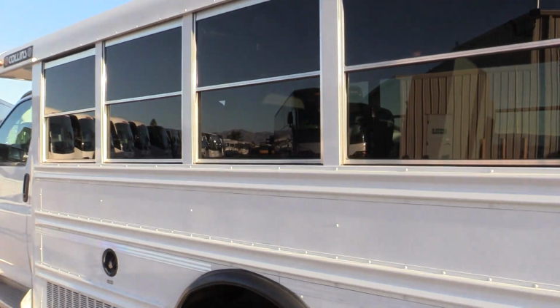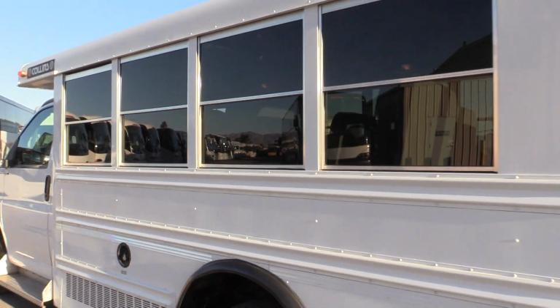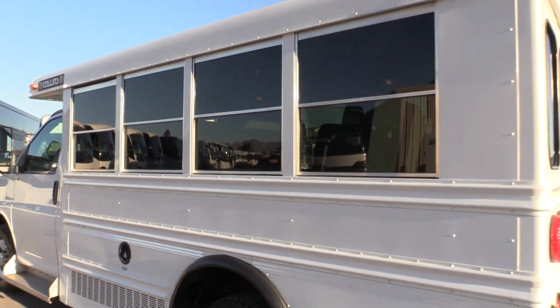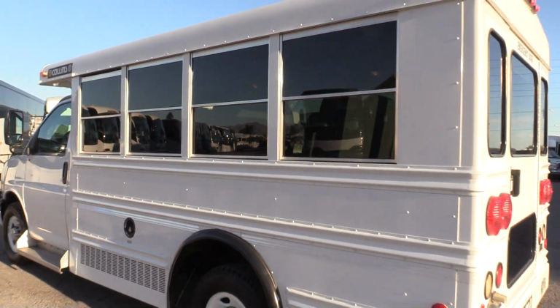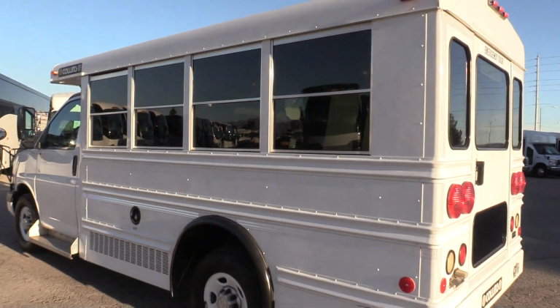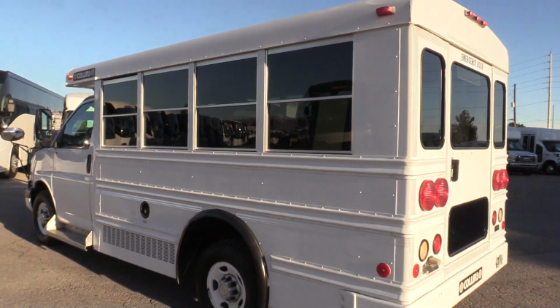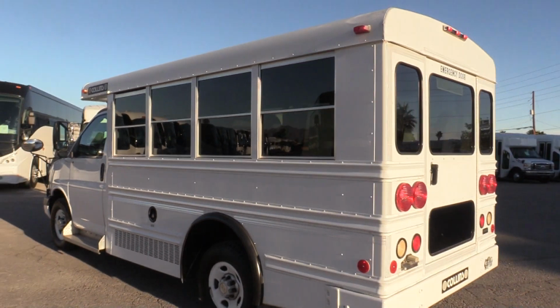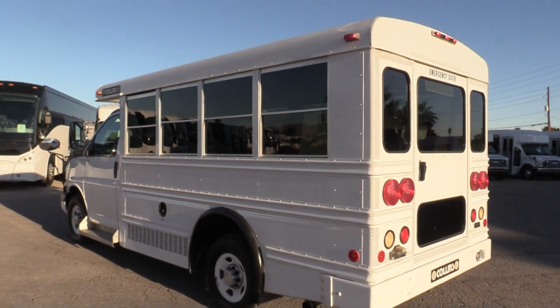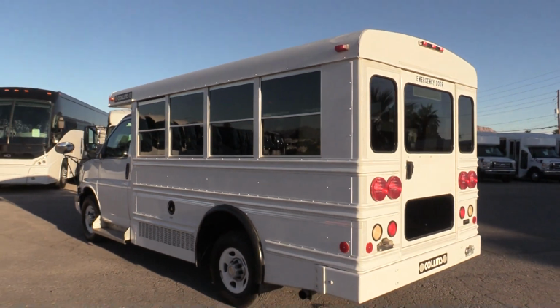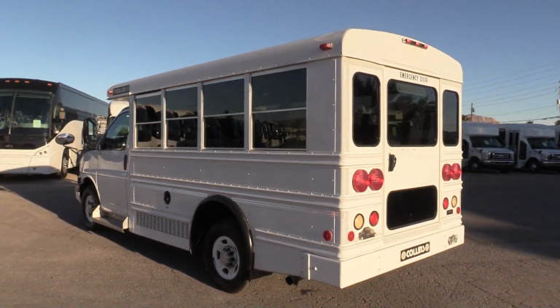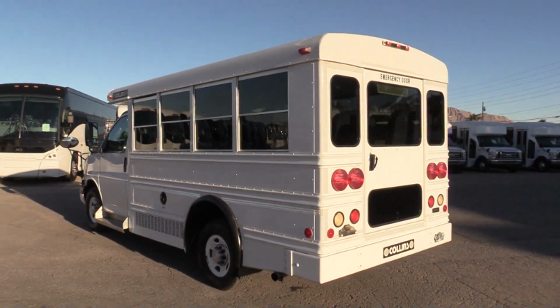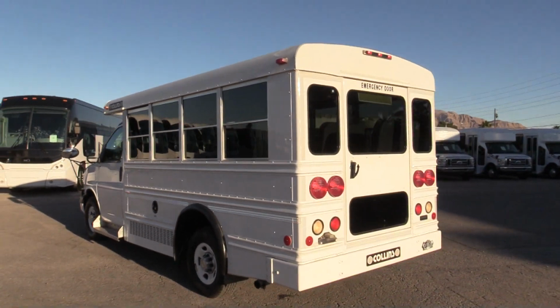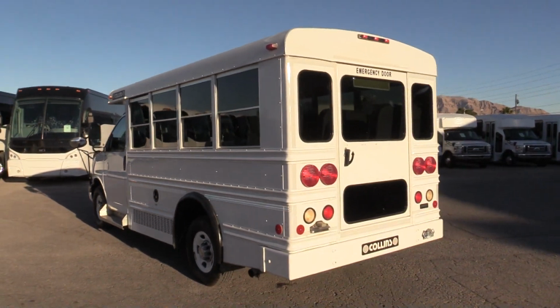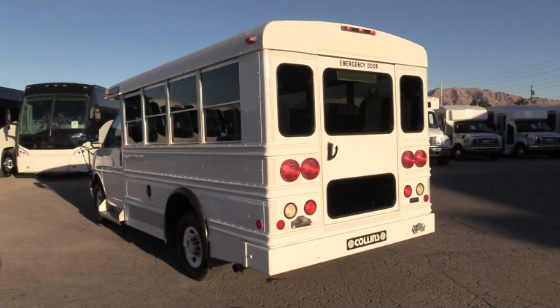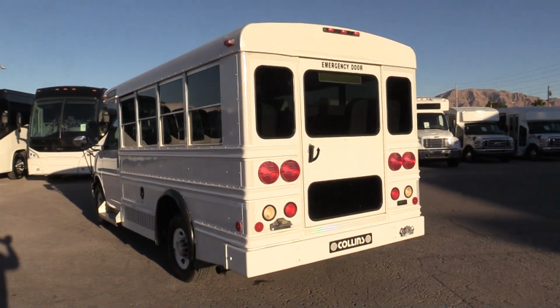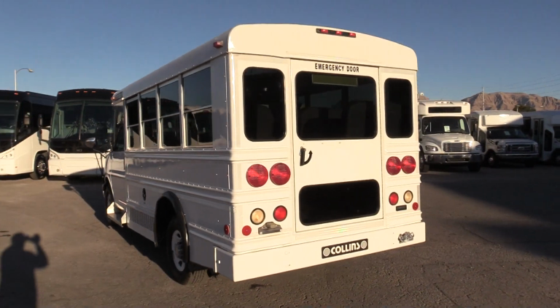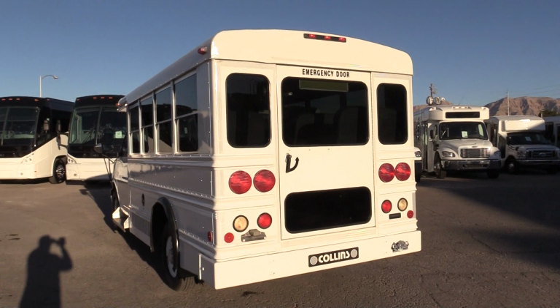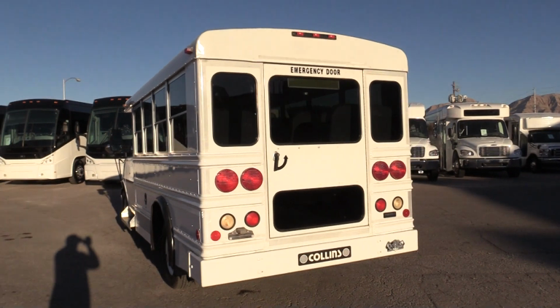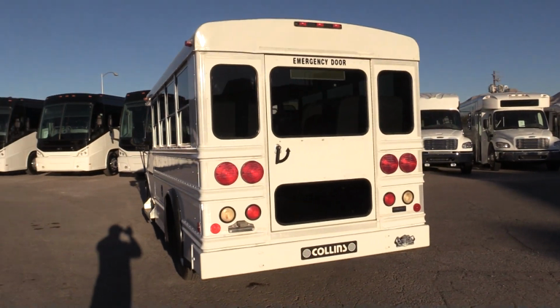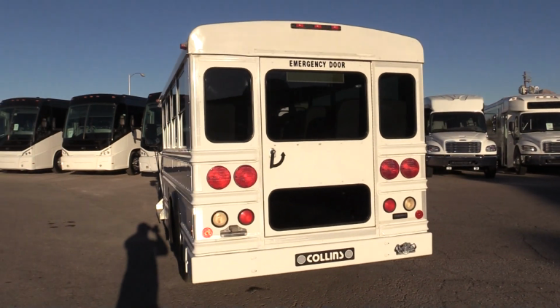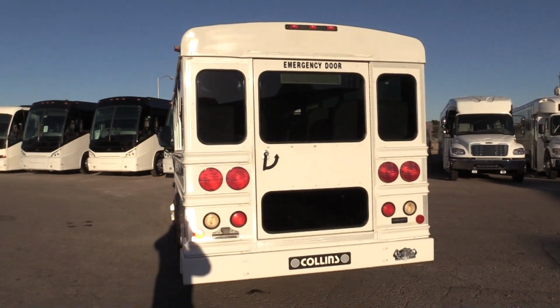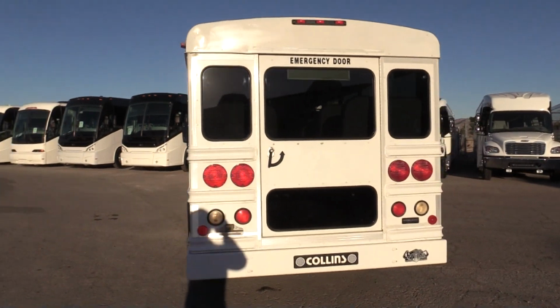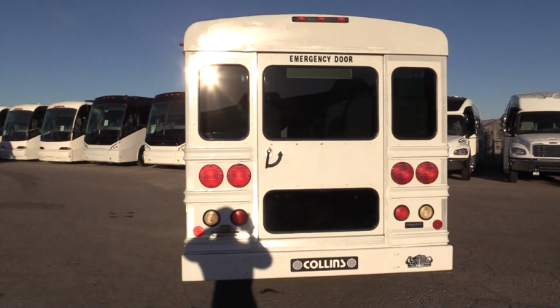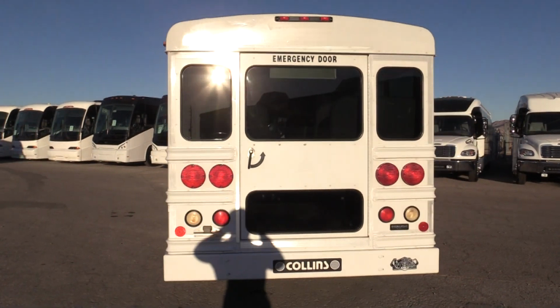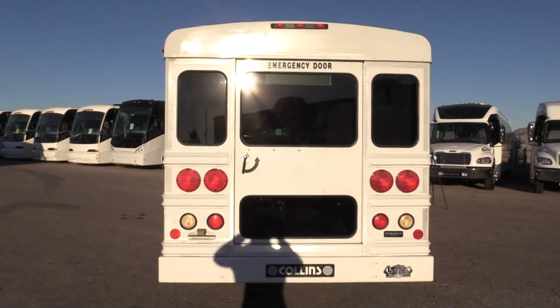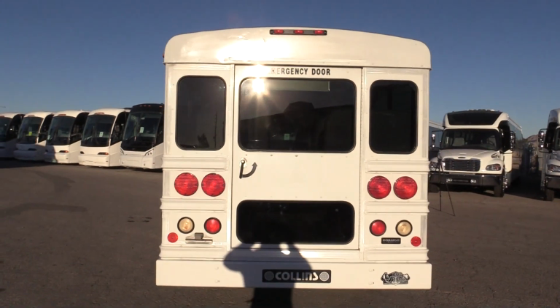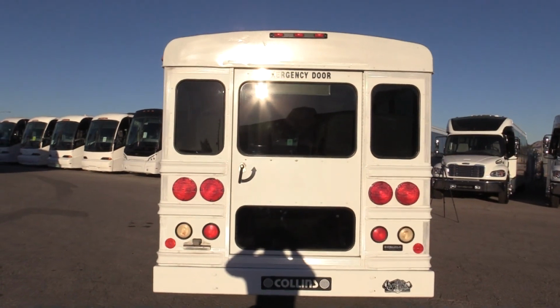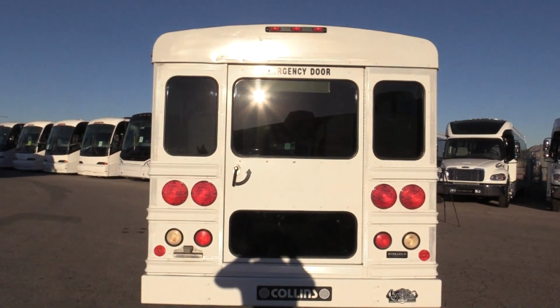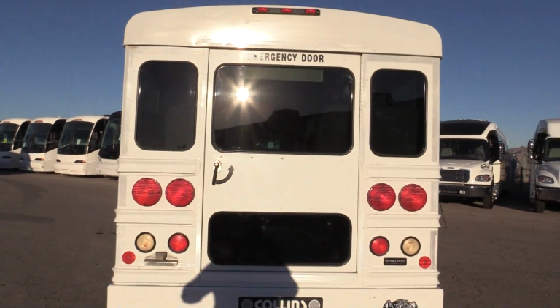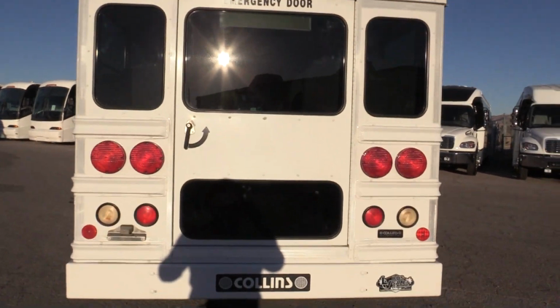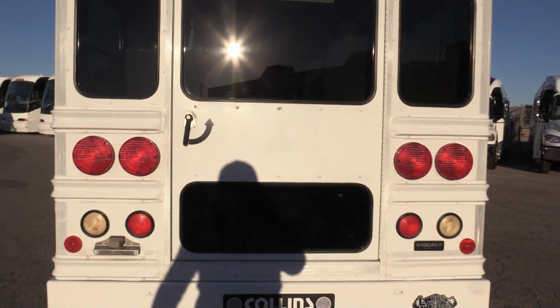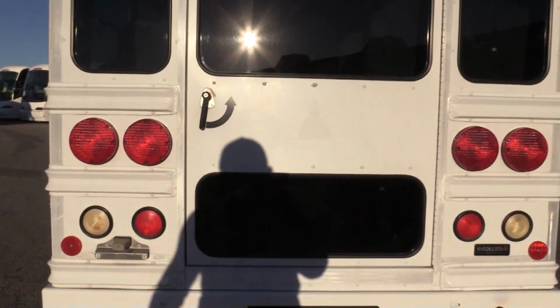This is a 14-passenger bus, but it is going to keep it just under the CDL limit in most states, so anybody with a standard driver's license can operate this bus.